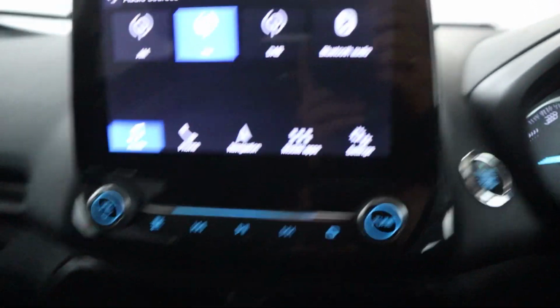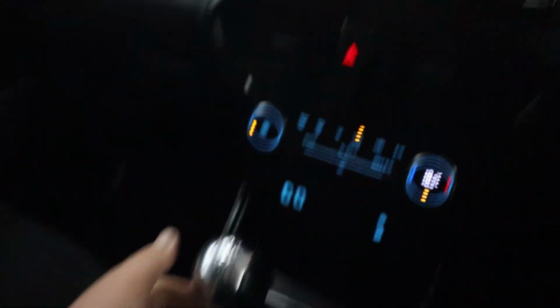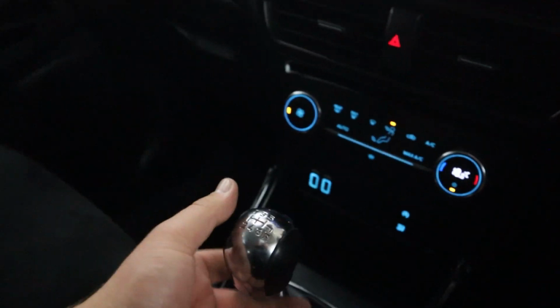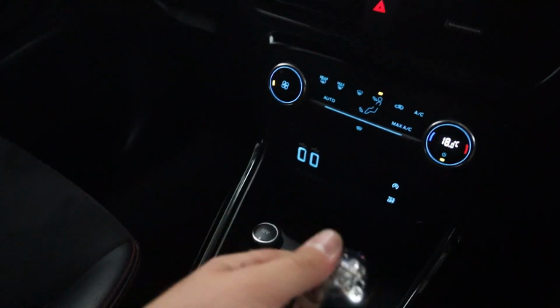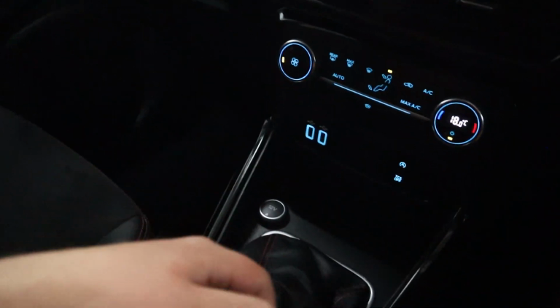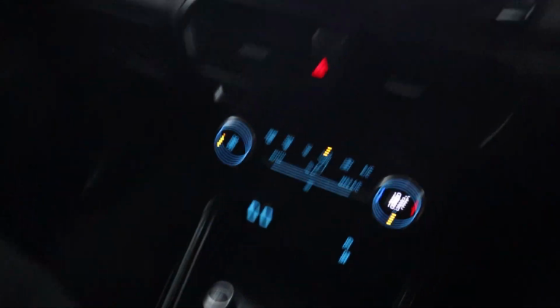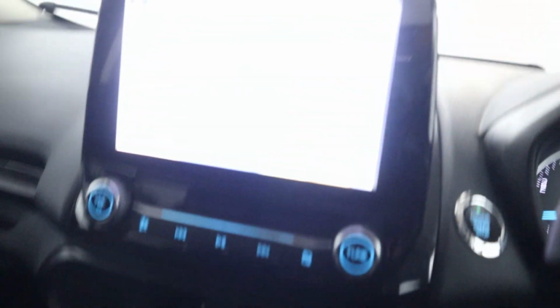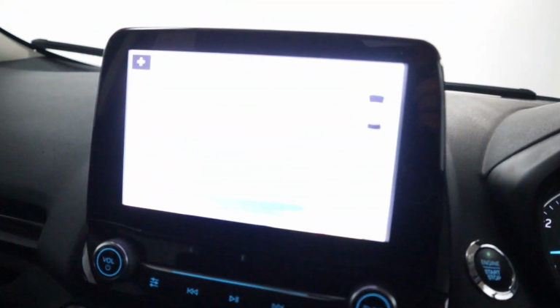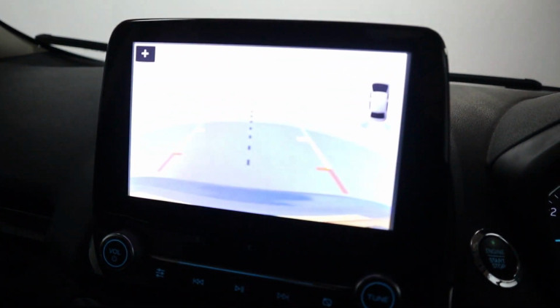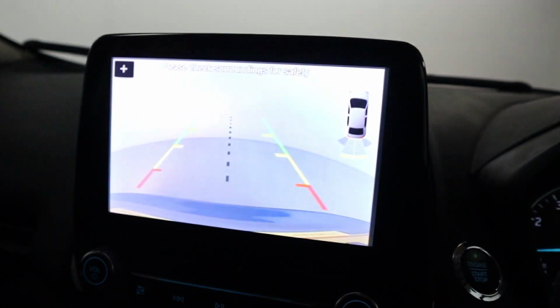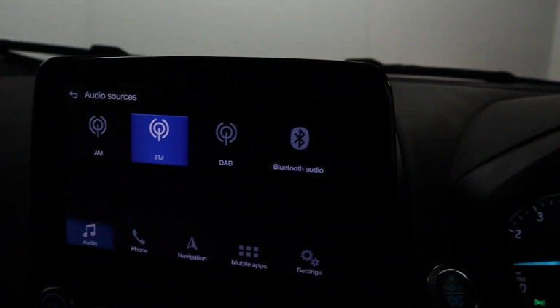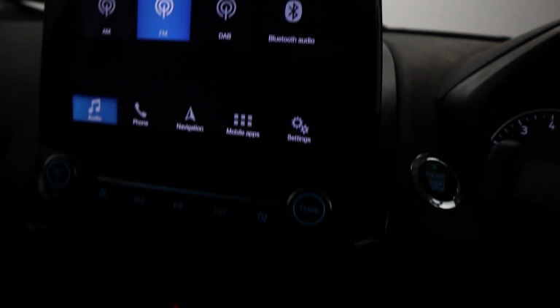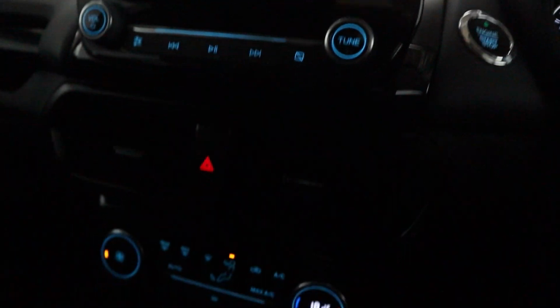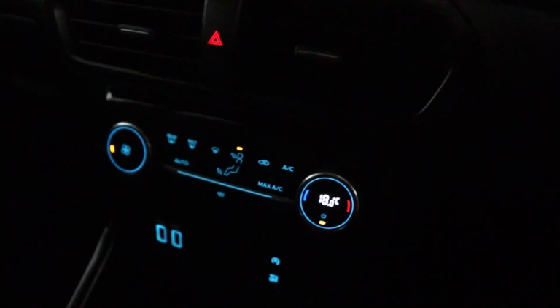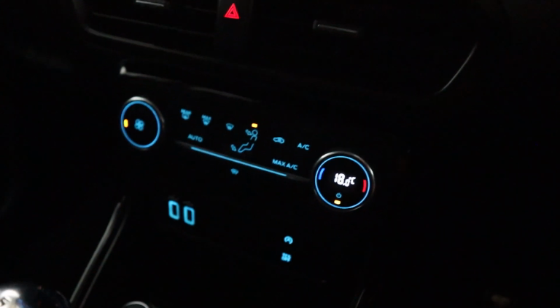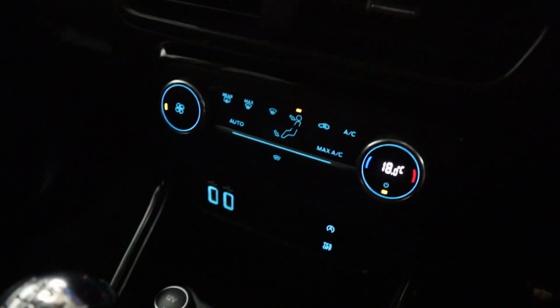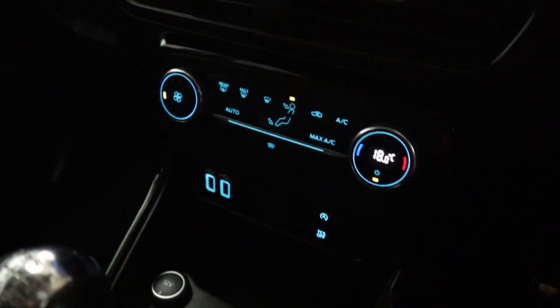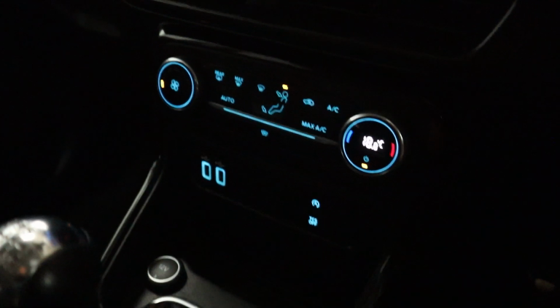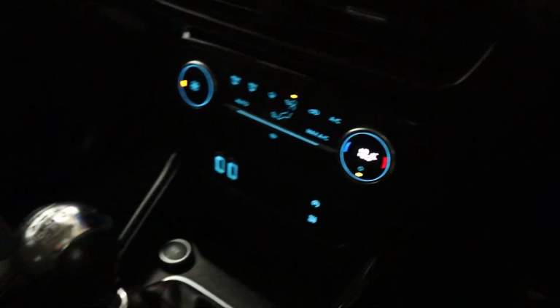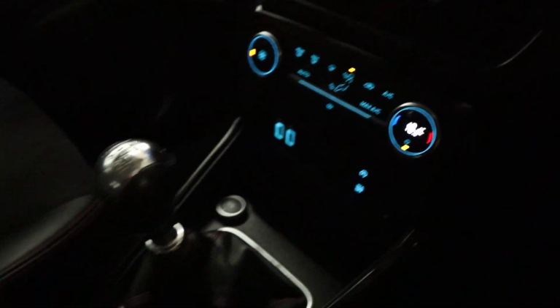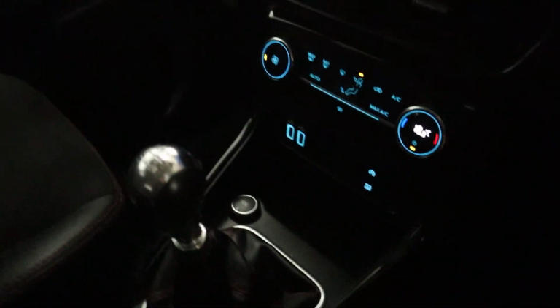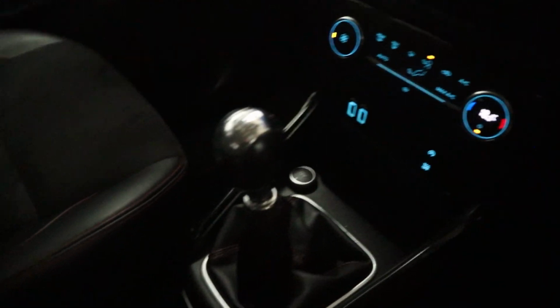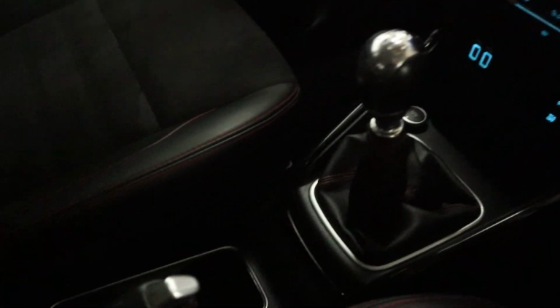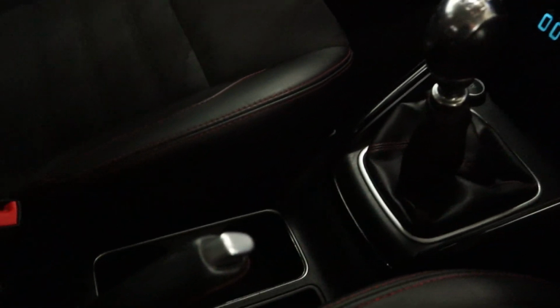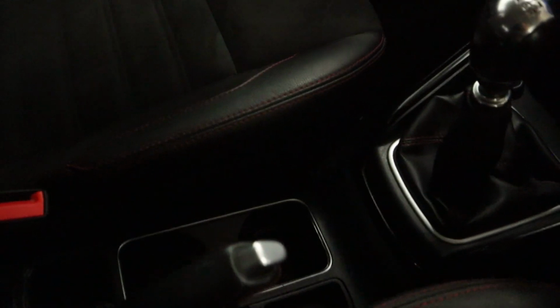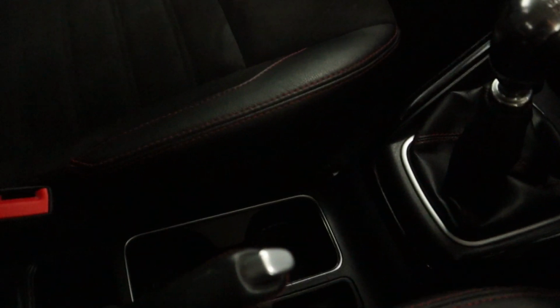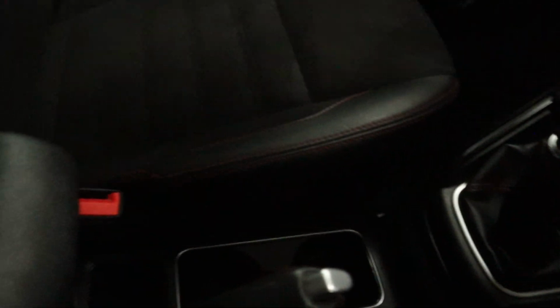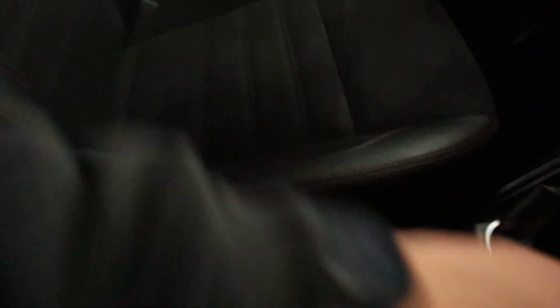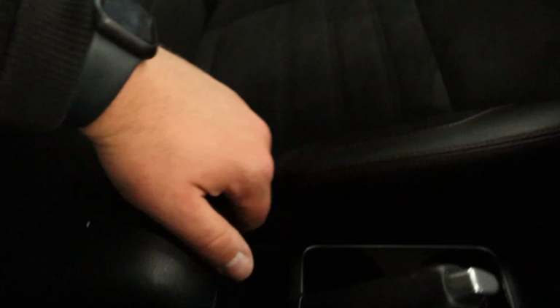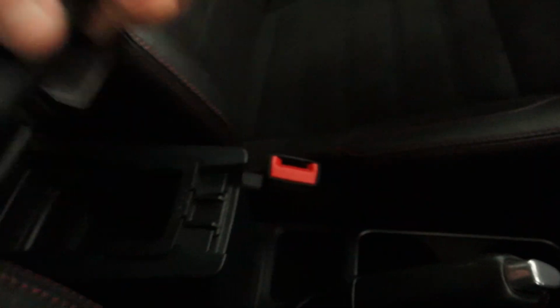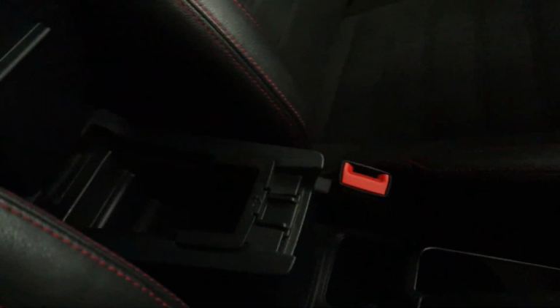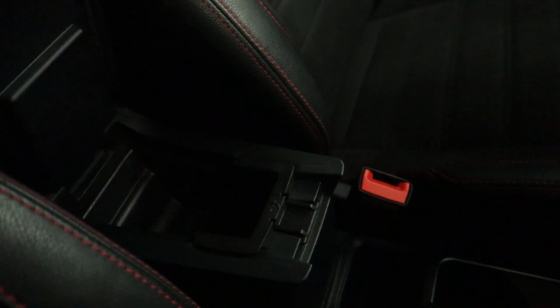Putting the vehicle into reverse brings up your rear camera. Beneath the infotainment screen is where you find climate controls, USB charging points, a nice amount of storage, as well as two cup holders next to the handbrake, and of course storage underneath the armrest.